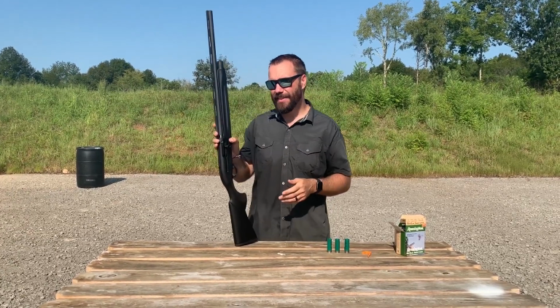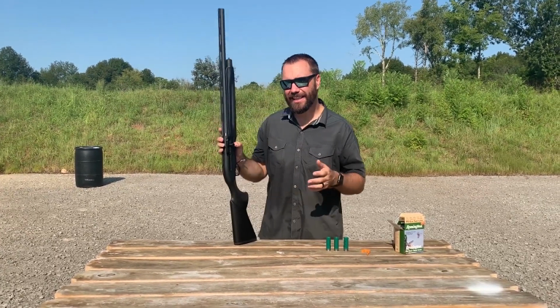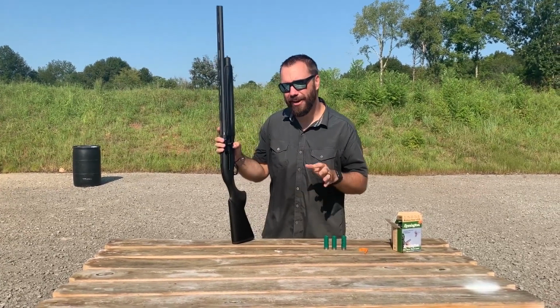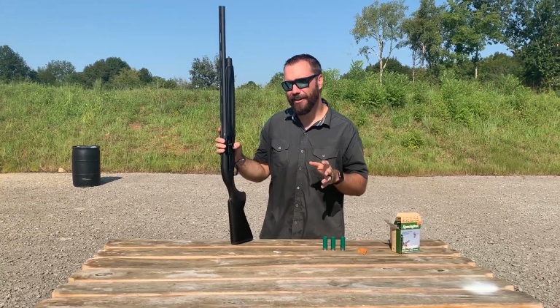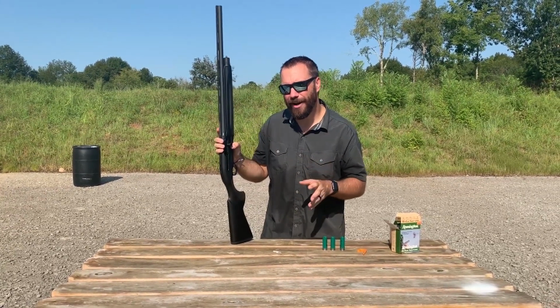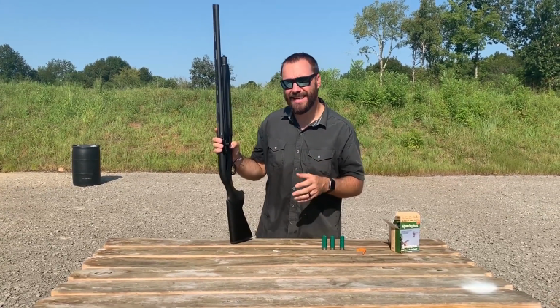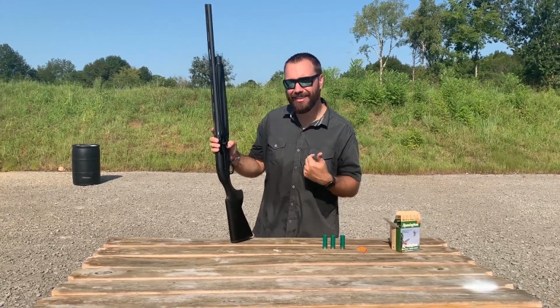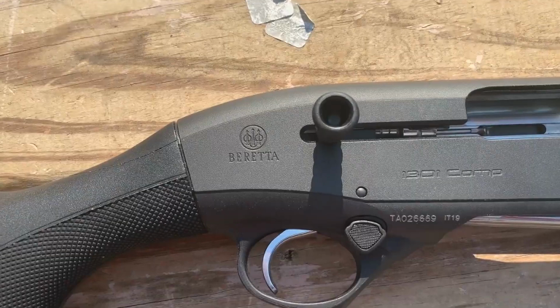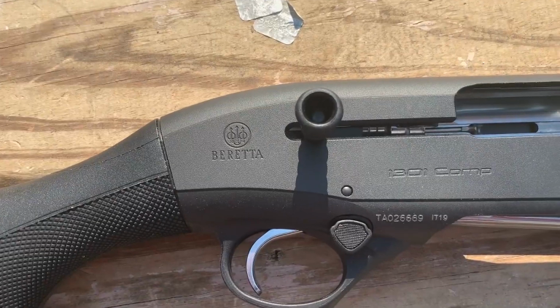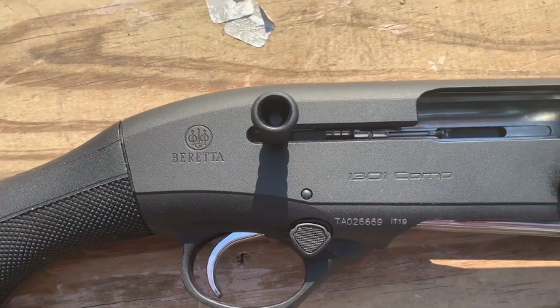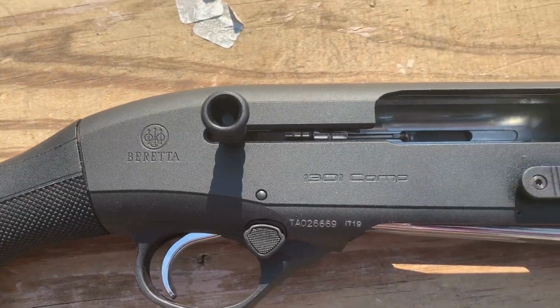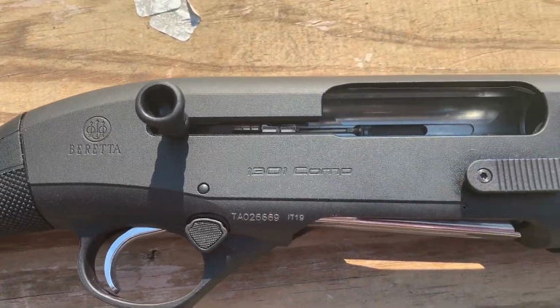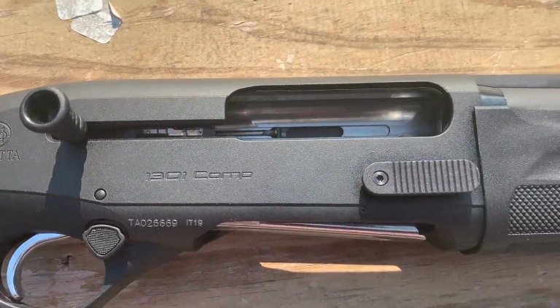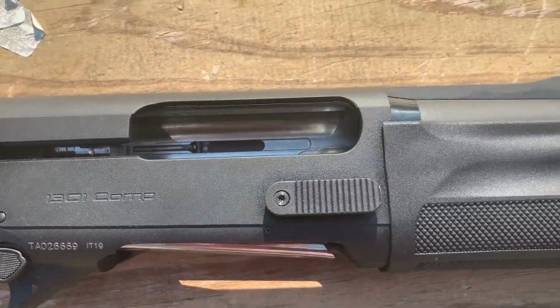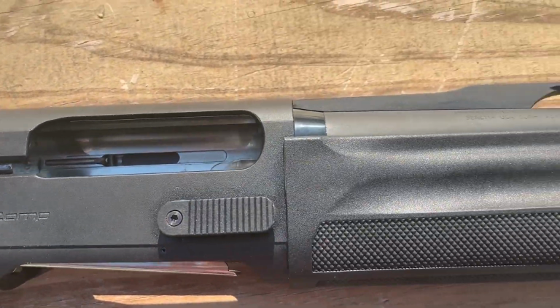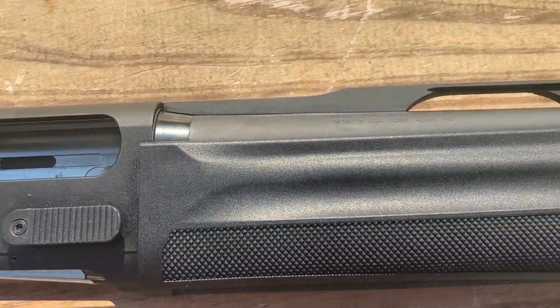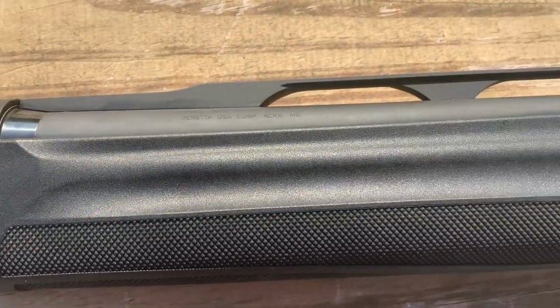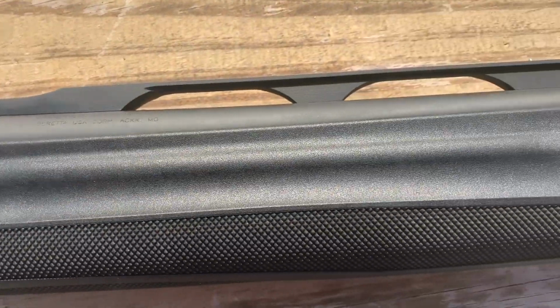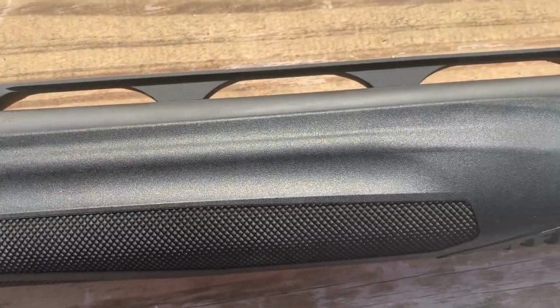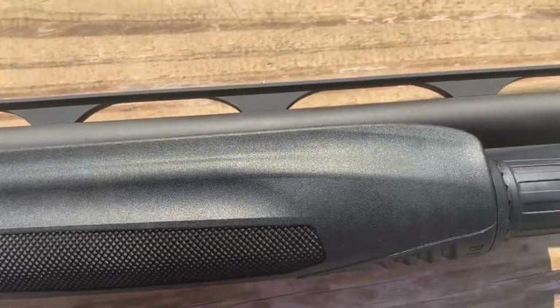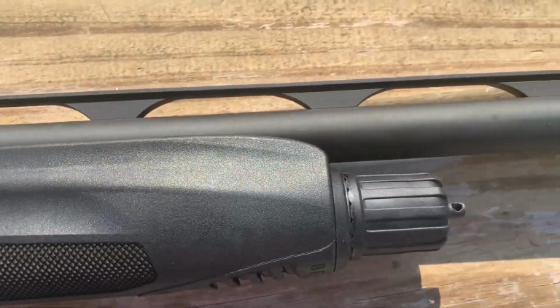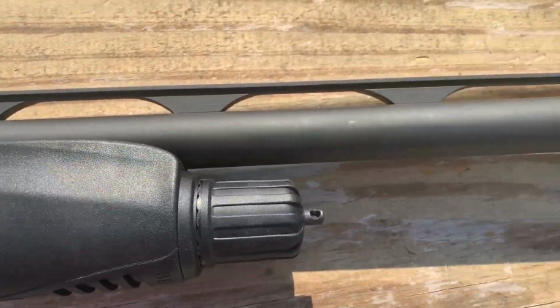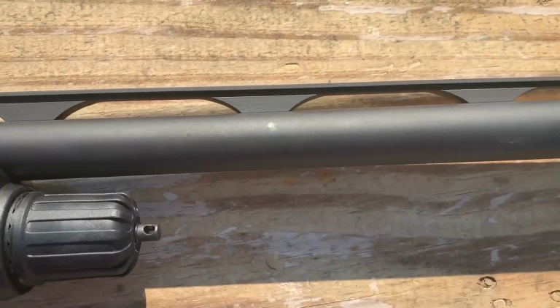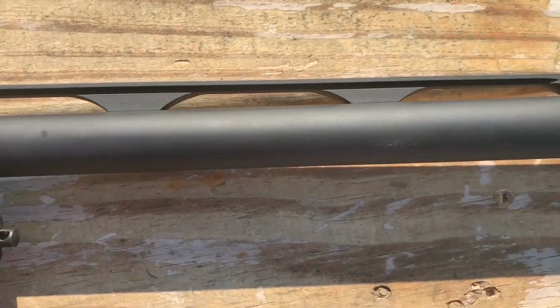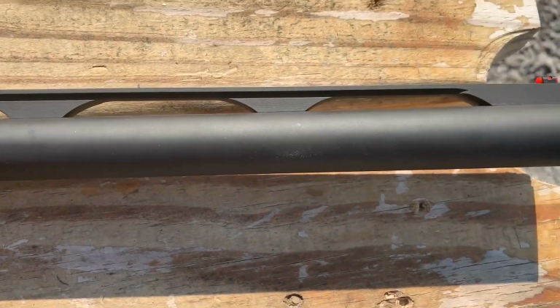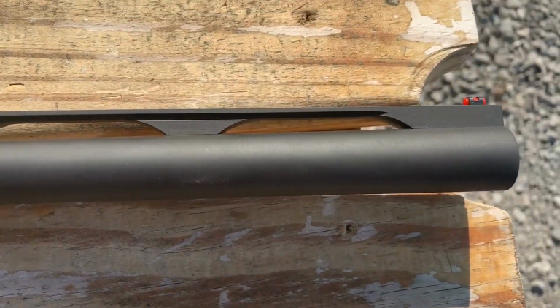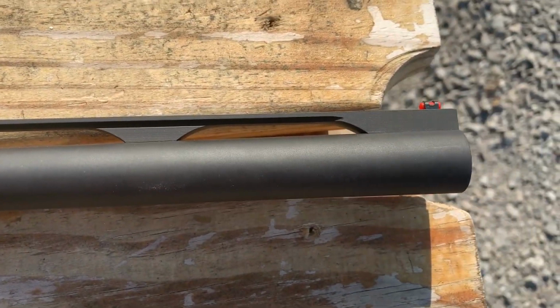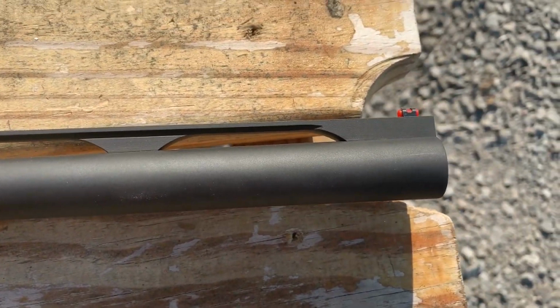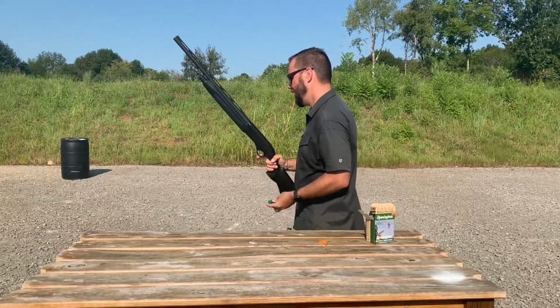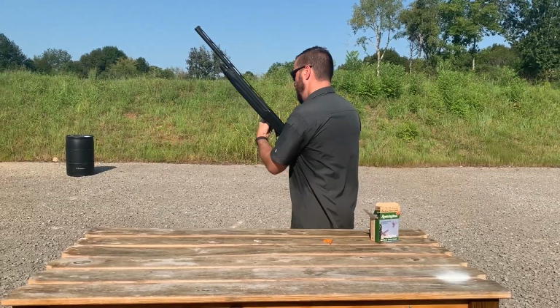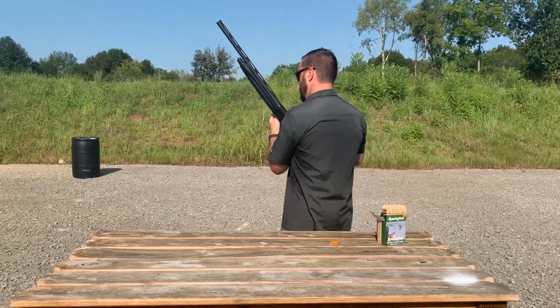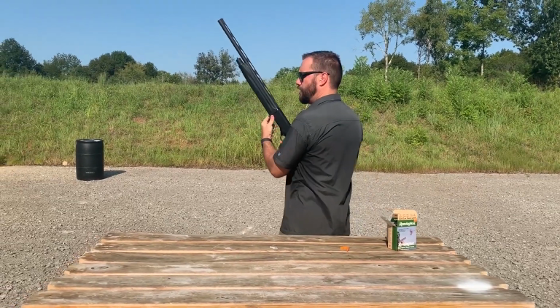I think they claim it can fire four rounds in a second. Nice fit and finish on everything. I really, really like it. Let me show you how the thing runs here — this is a hoot to shoot.